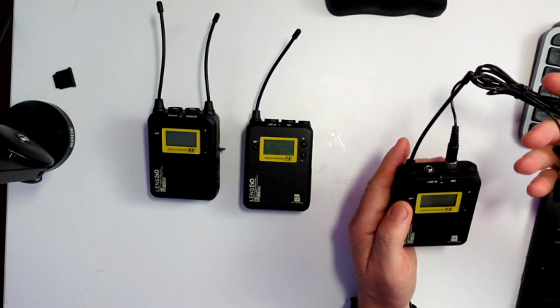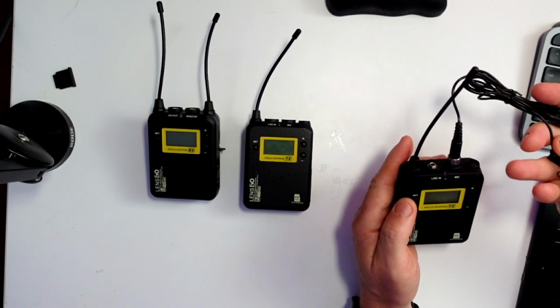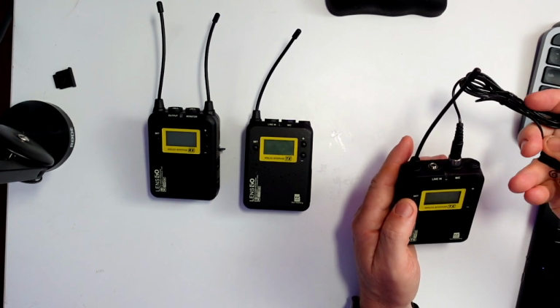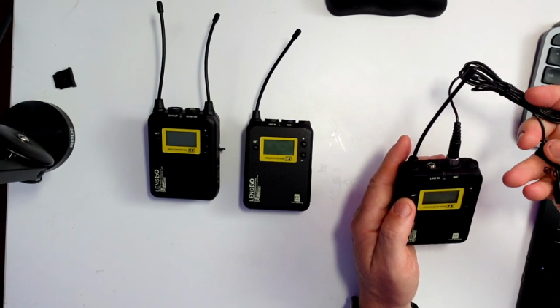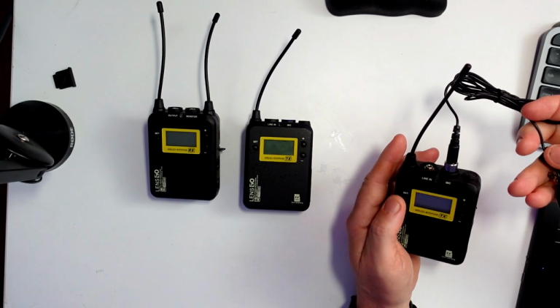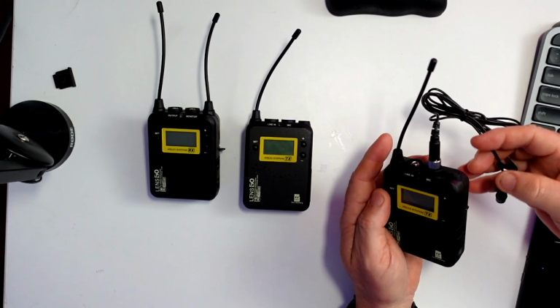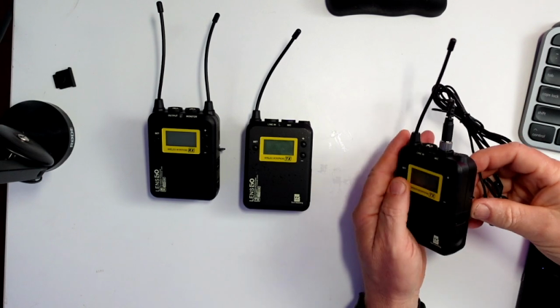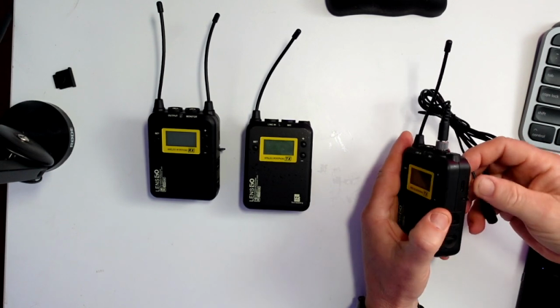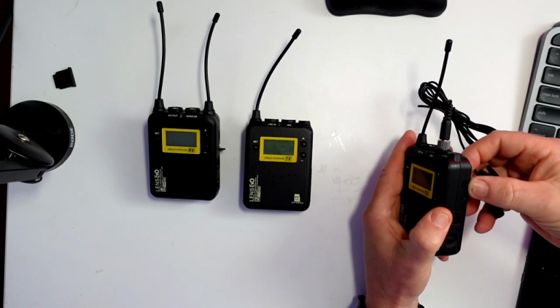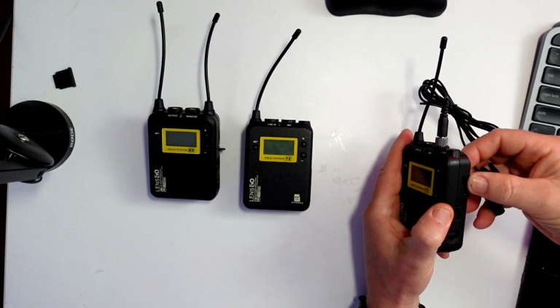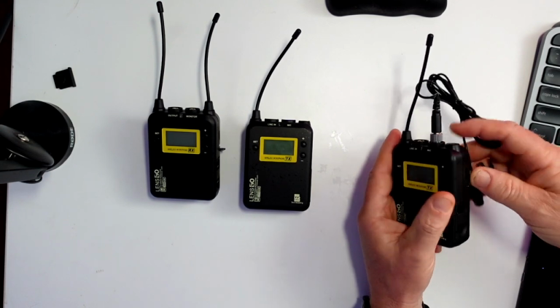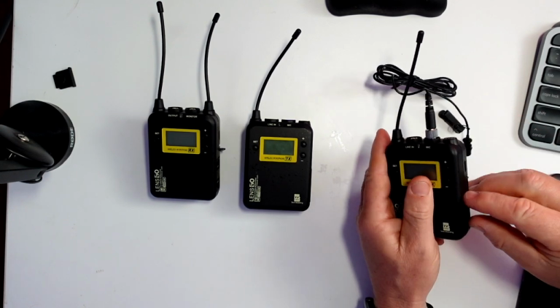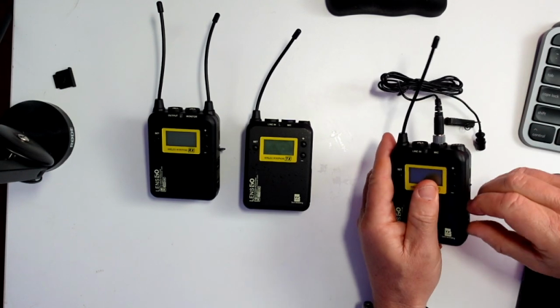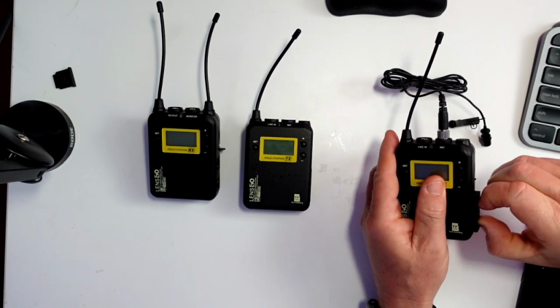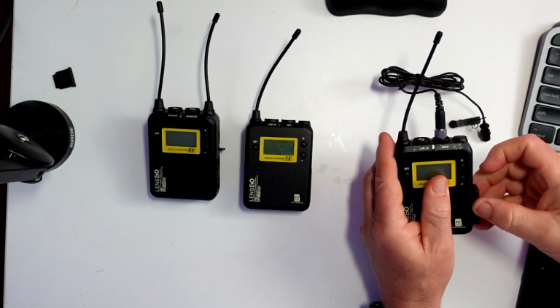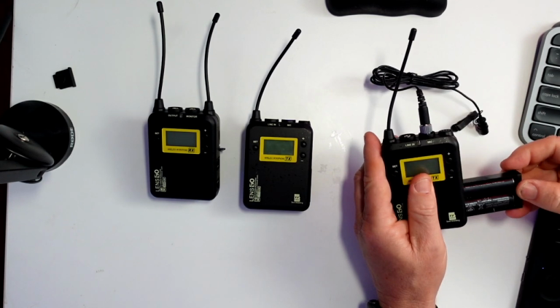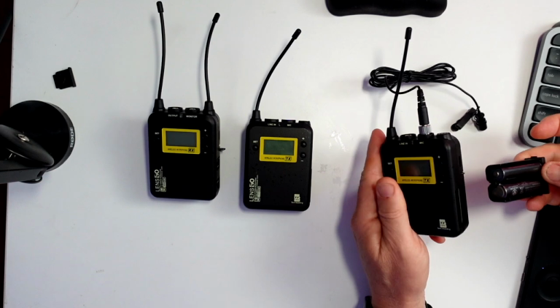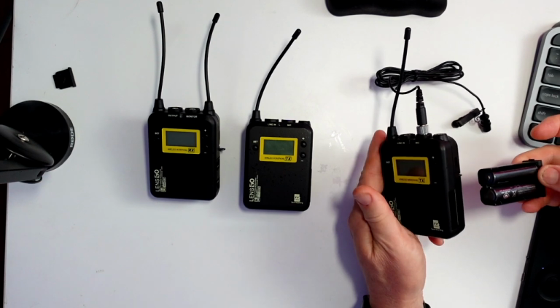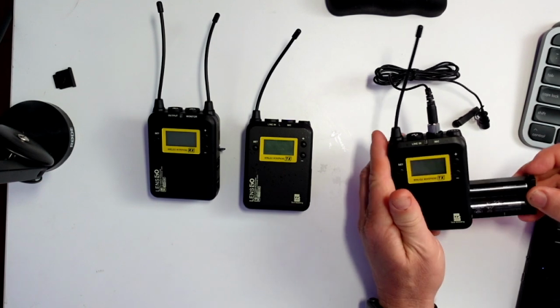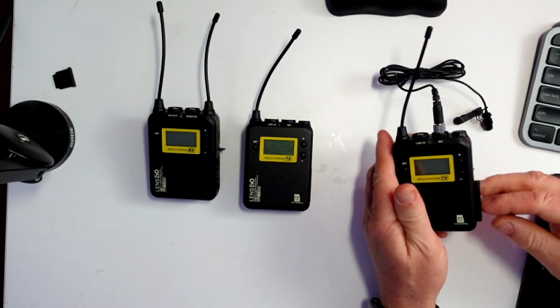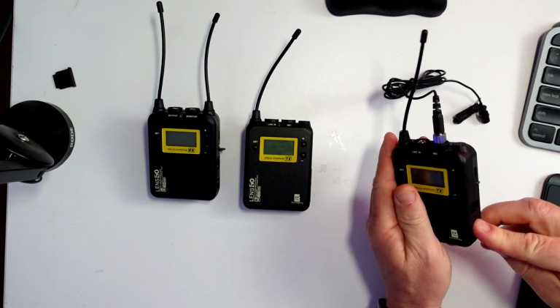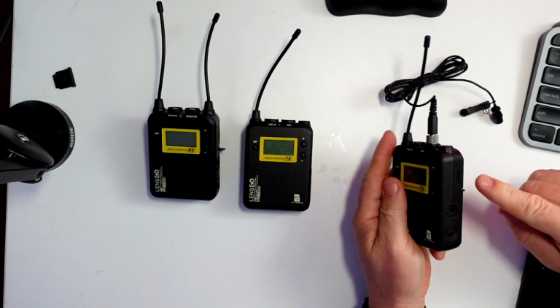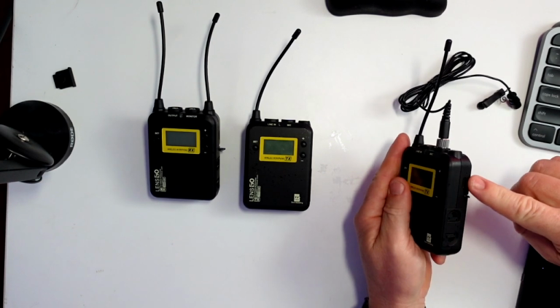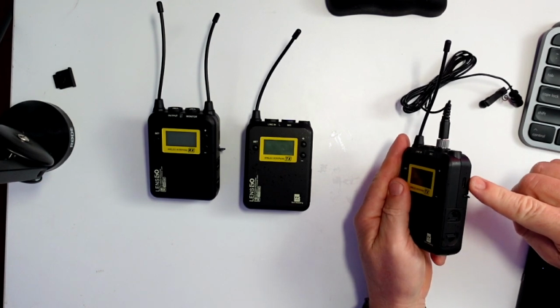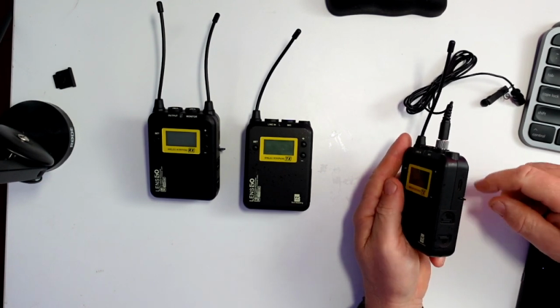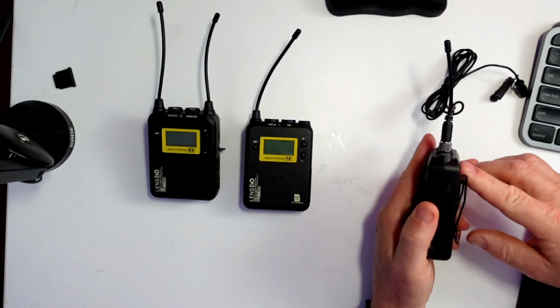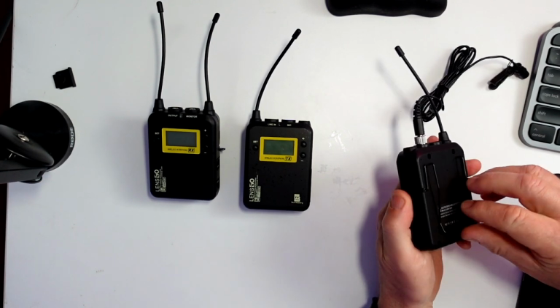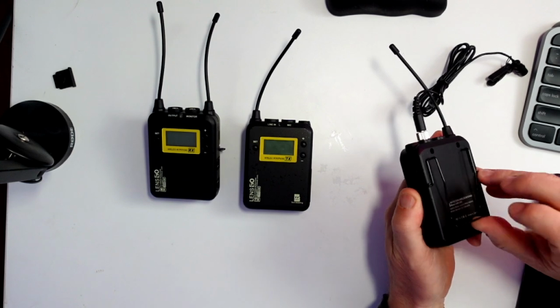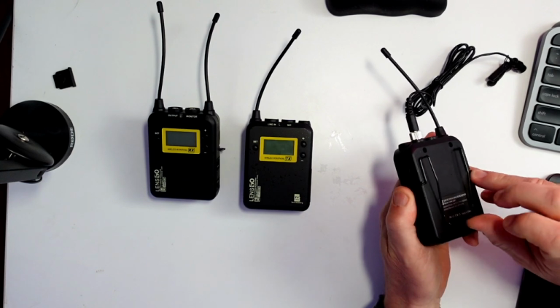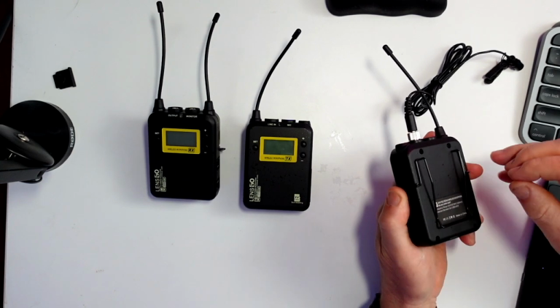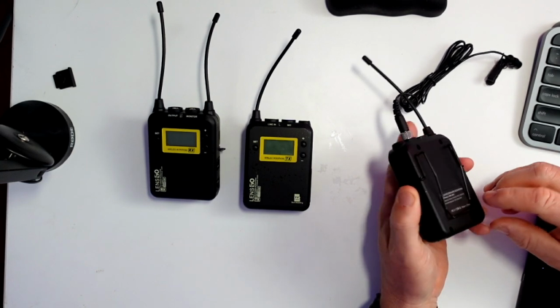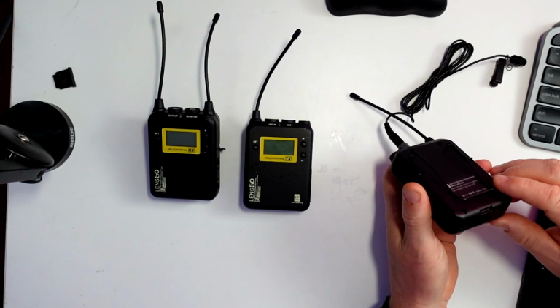They just work from a wireless lav. This is your USB-C port and your batteries just go in like that, so you can charge them through this USB port as well. They do have a belt clip here as well.